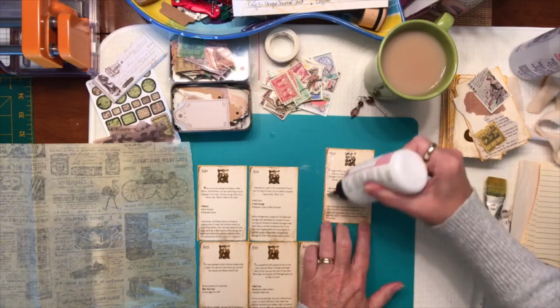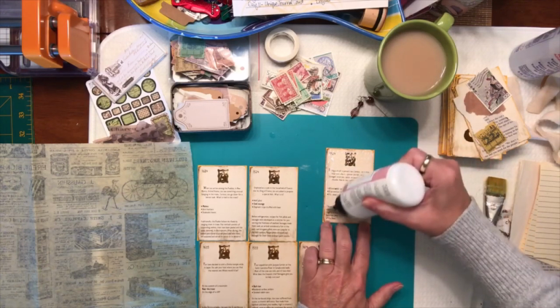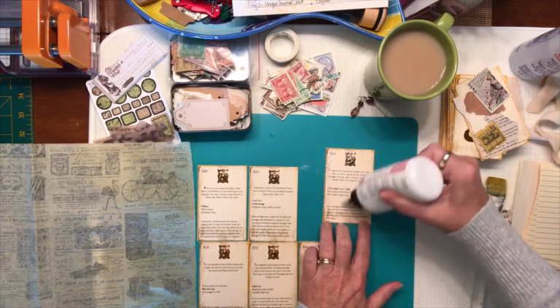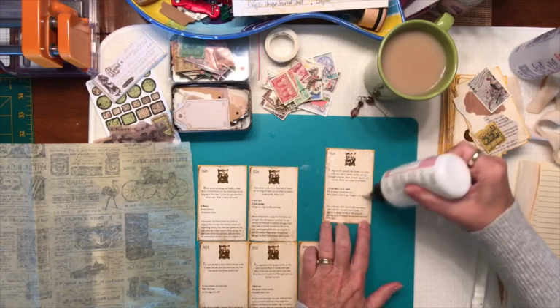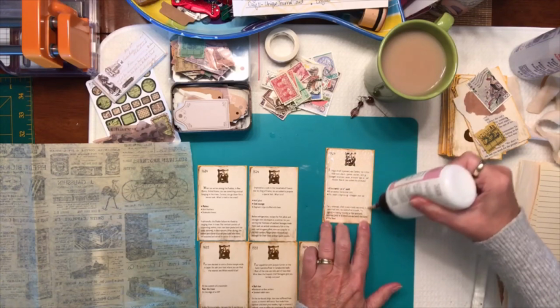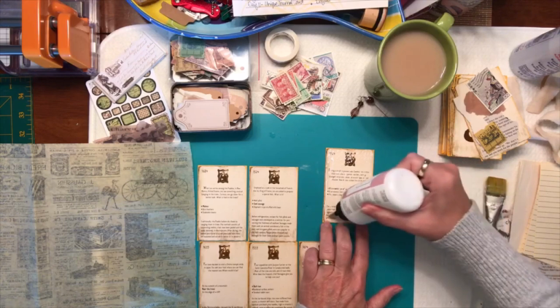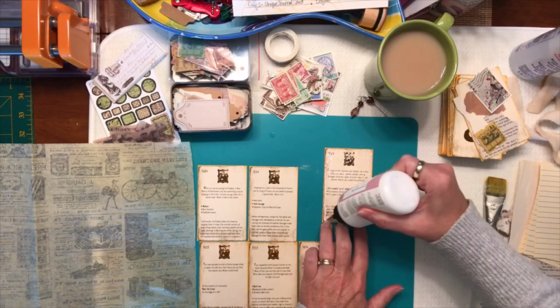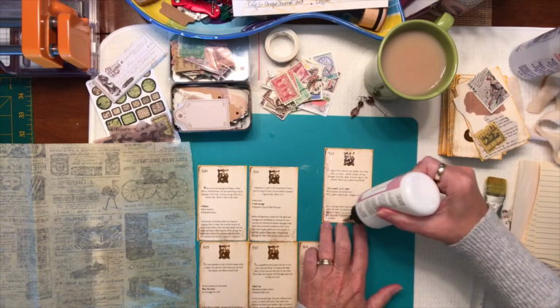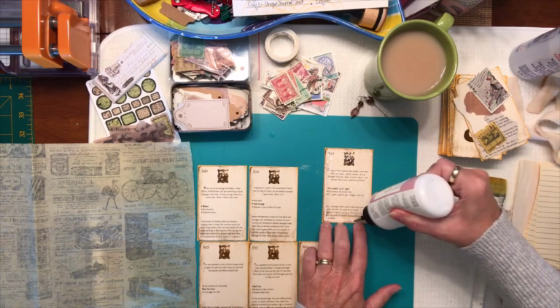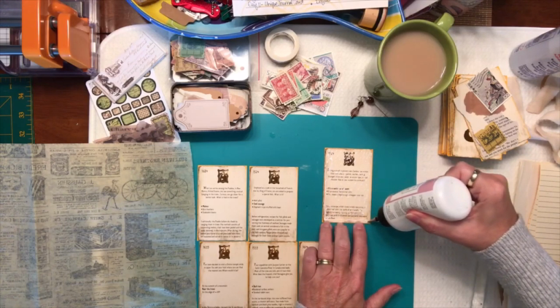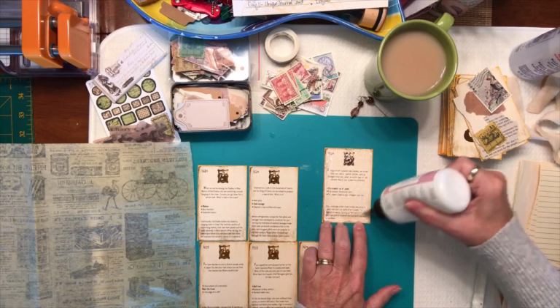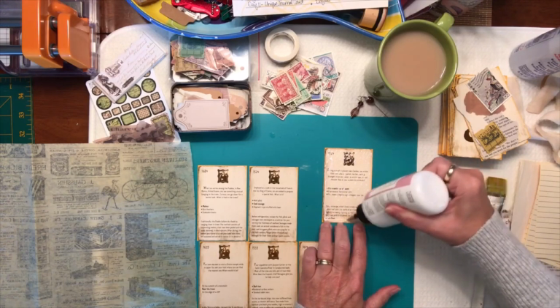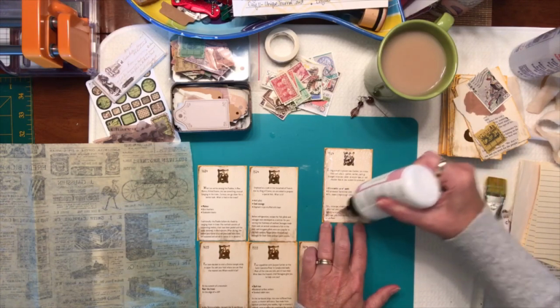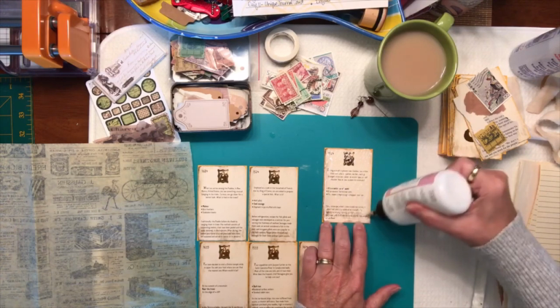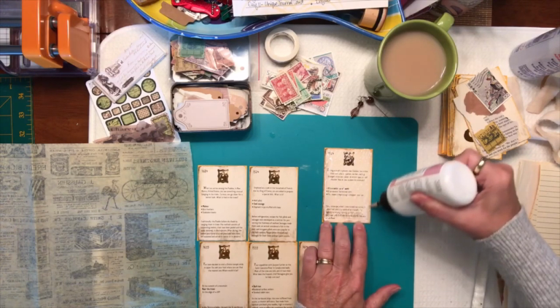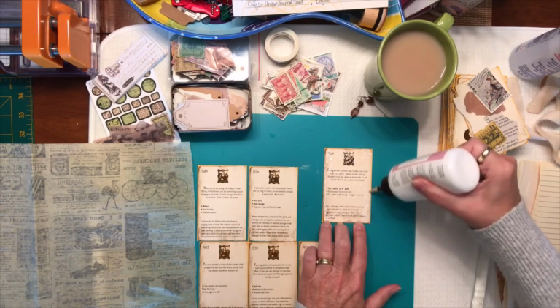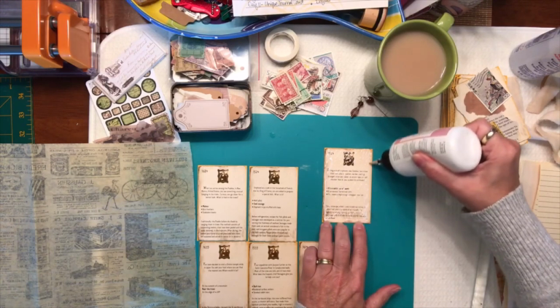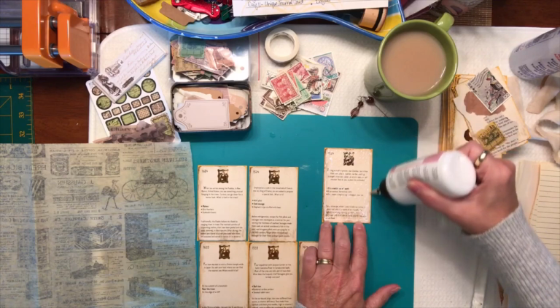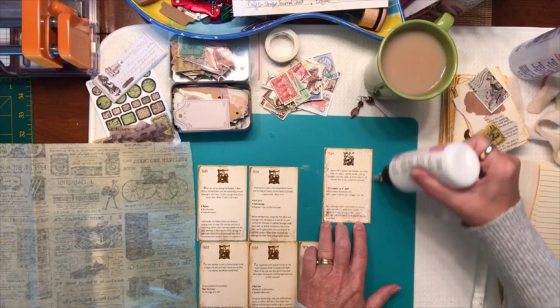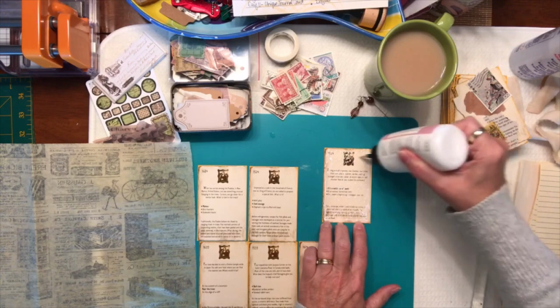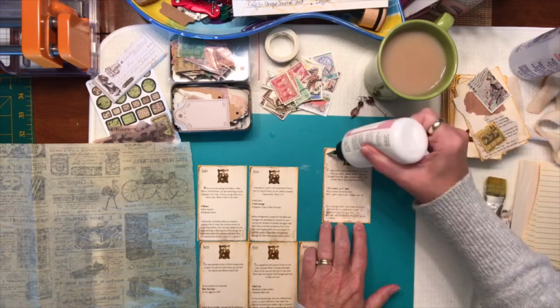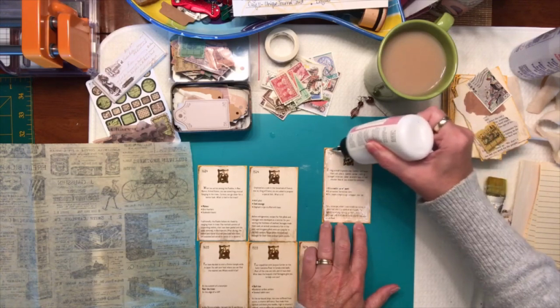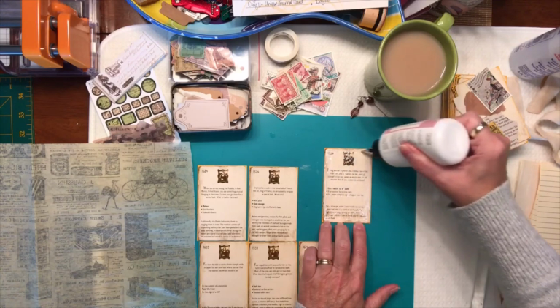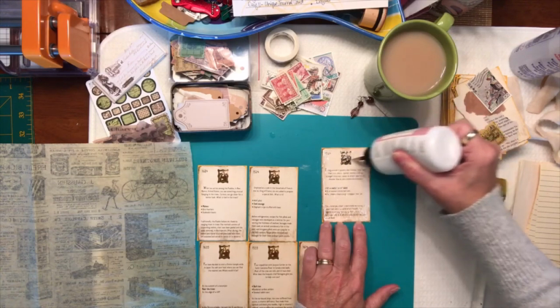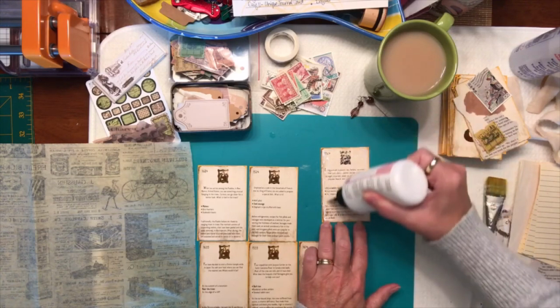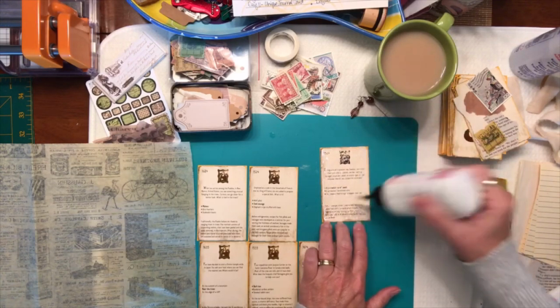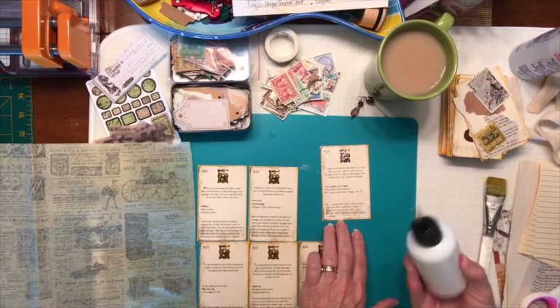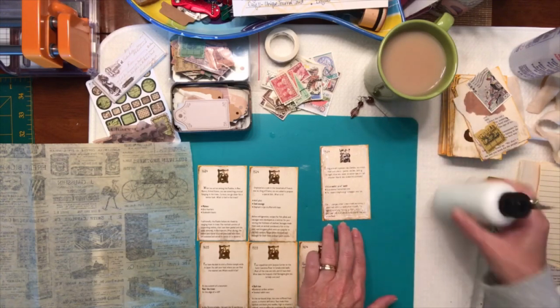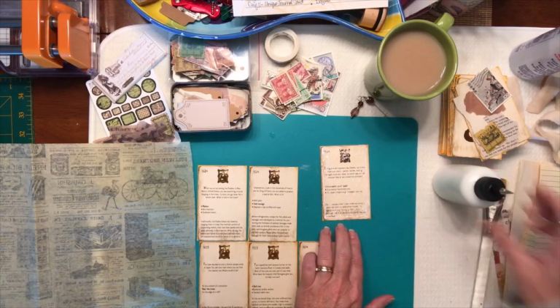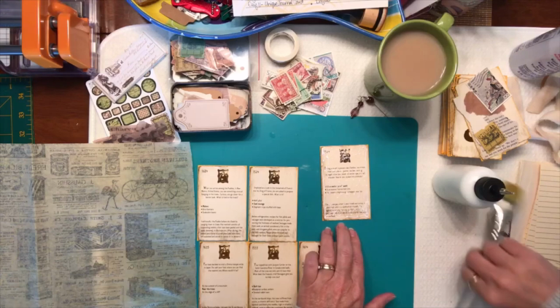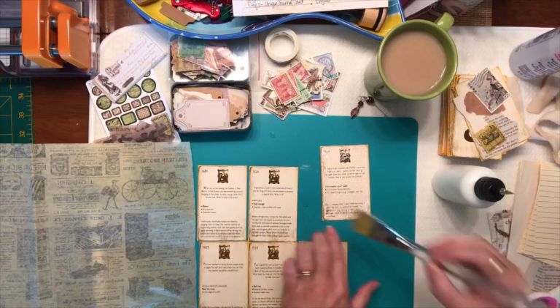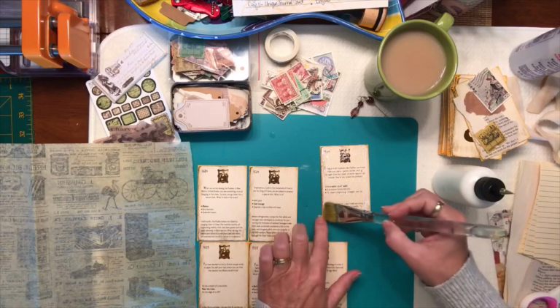I usually use Mod Podge for this type of thing but I don't have that on hand. I was going to buy some today and thought no, I'm going to use what I have. I don't want to have to buy extra and then have to take it home when I have lots of it at home.